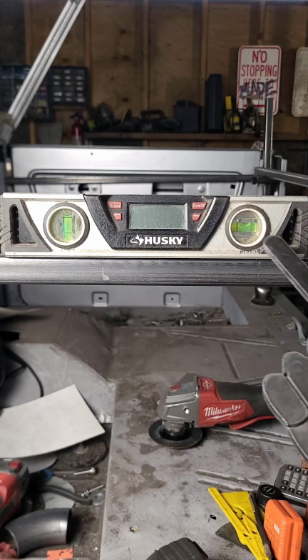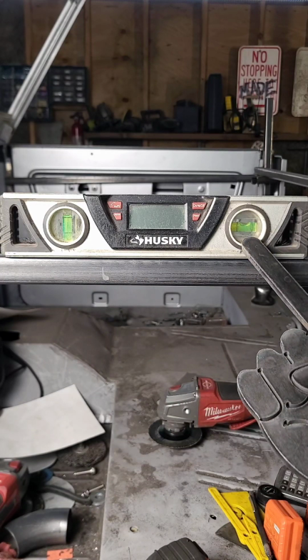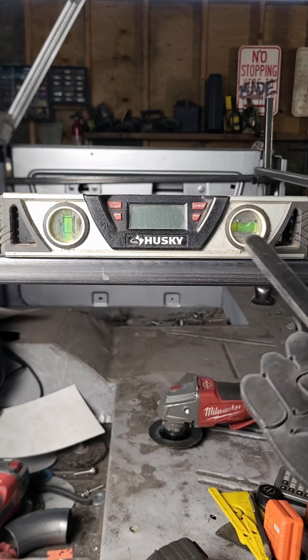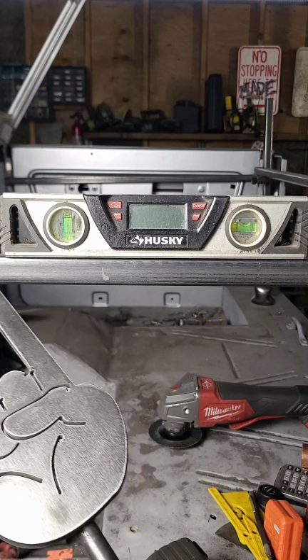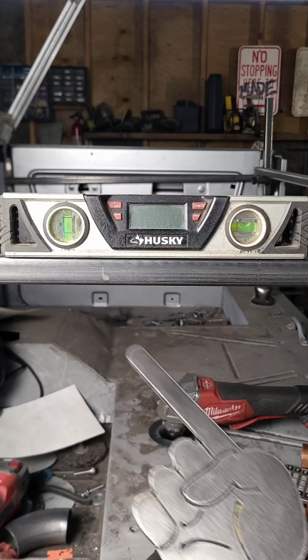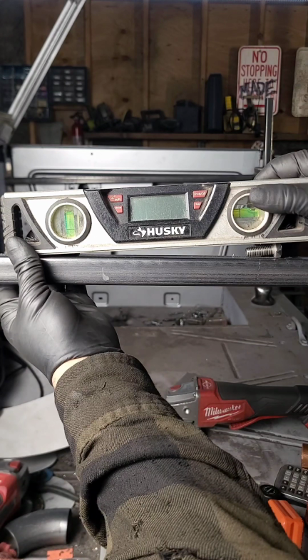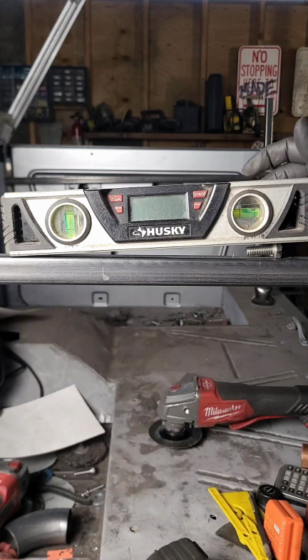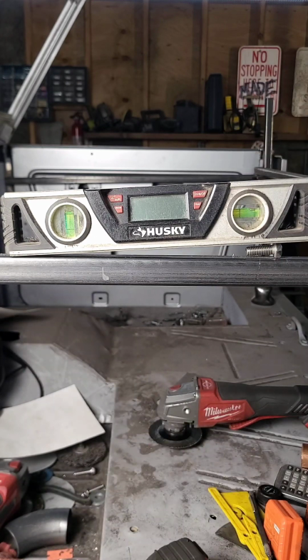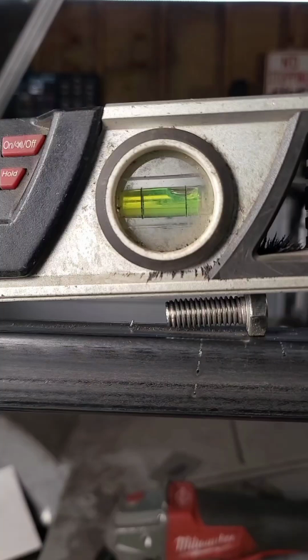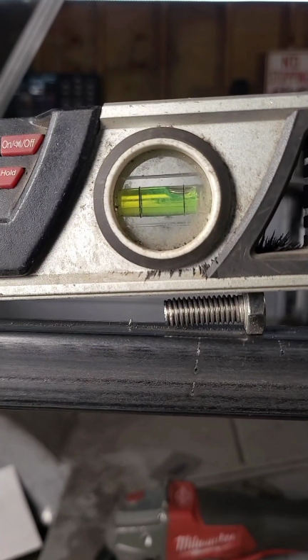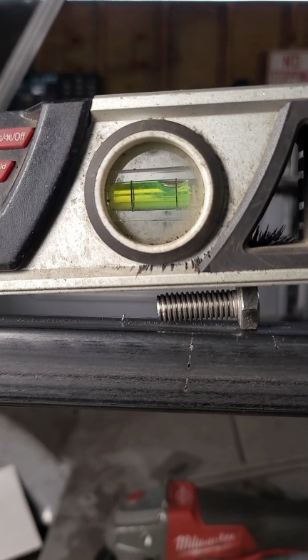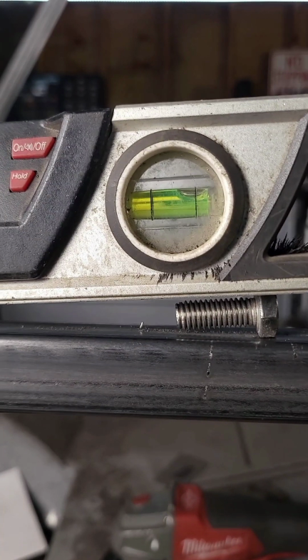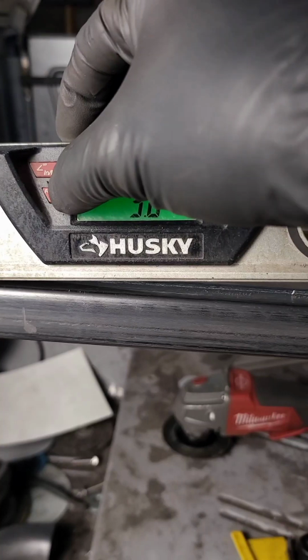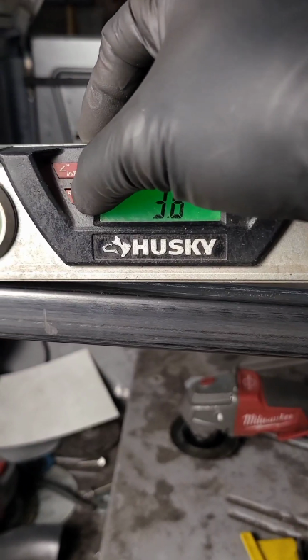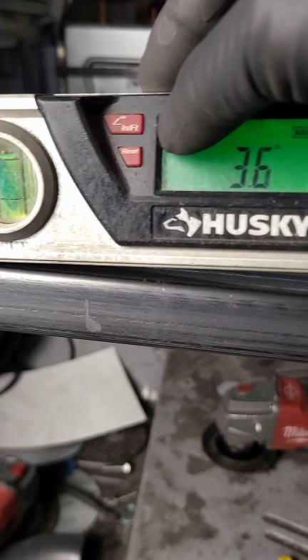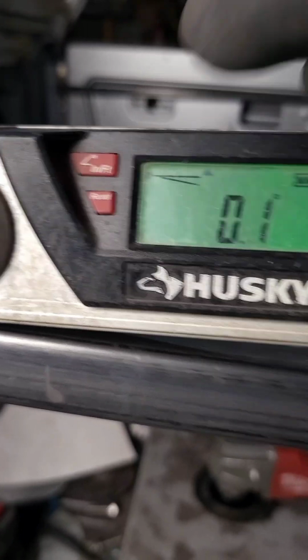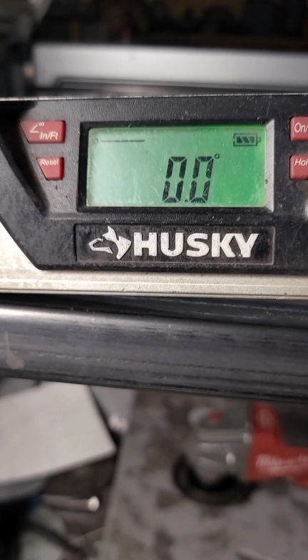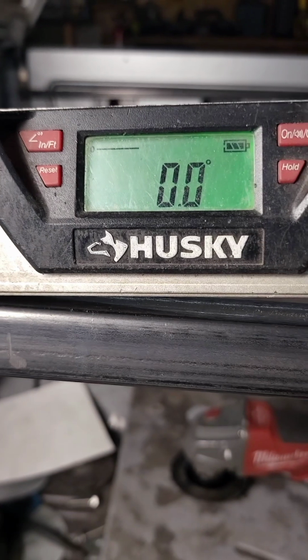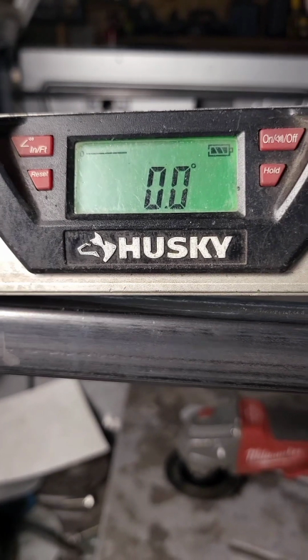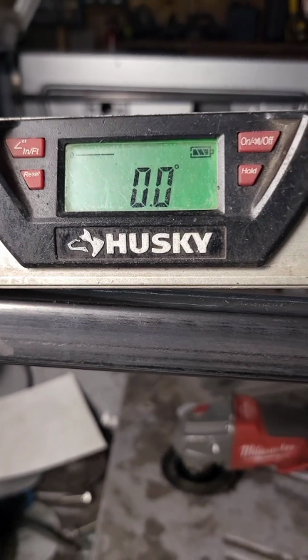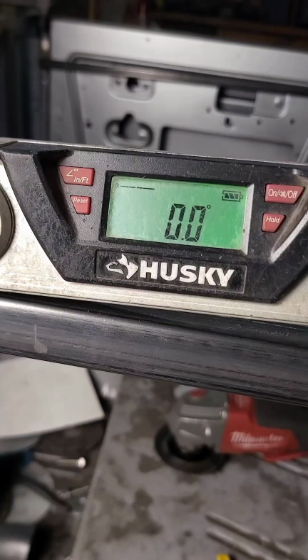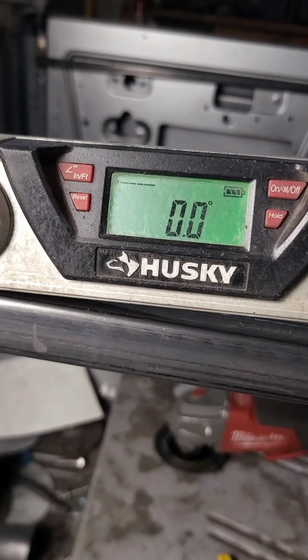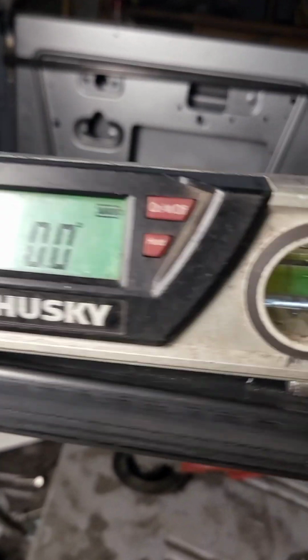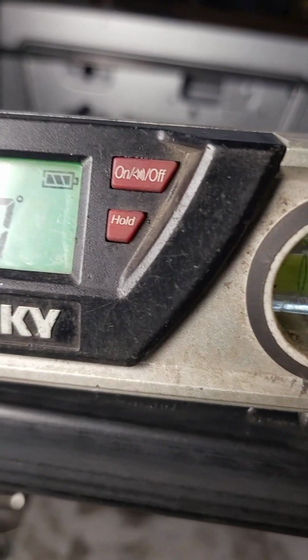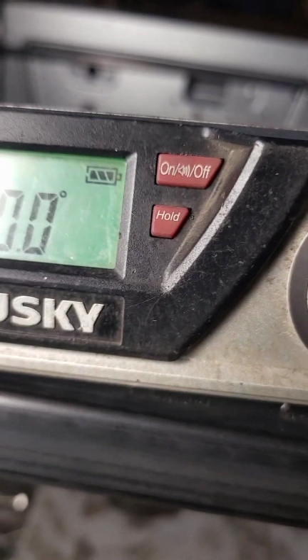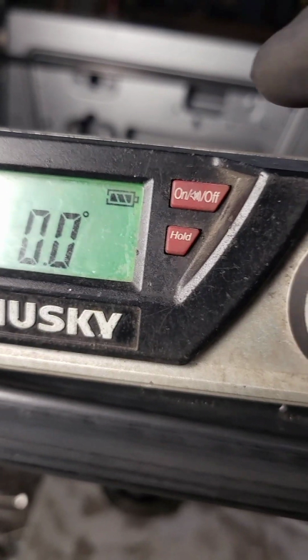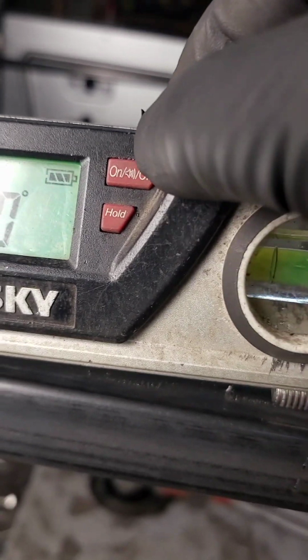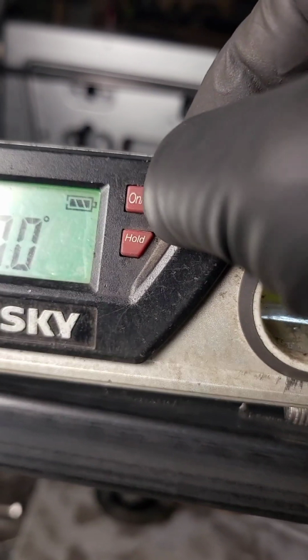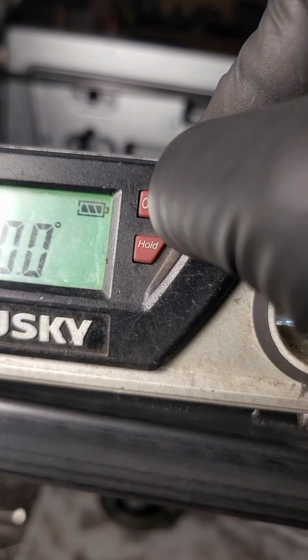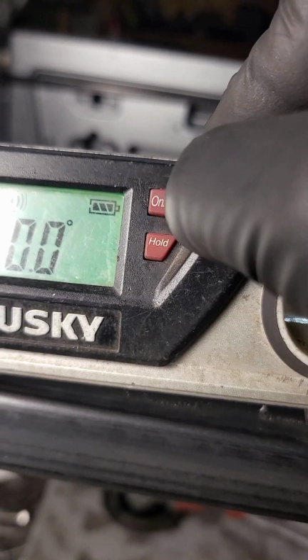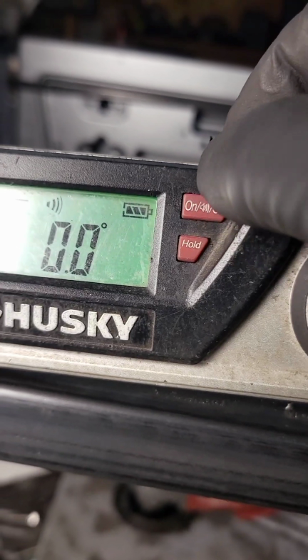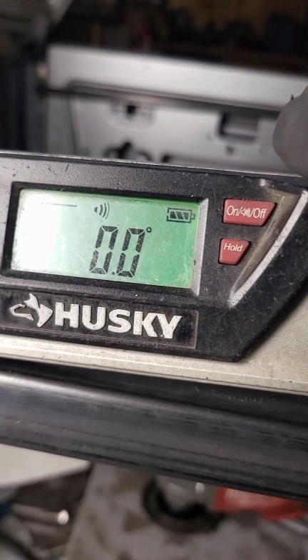This Husky level can do regular level things. But let's say you're working on a slanted surface and need a 0-degree reference point. Not only does it display angles, but you can set whatever point you're at to be 0. It also gives an audible beep to let you know you're at 0.